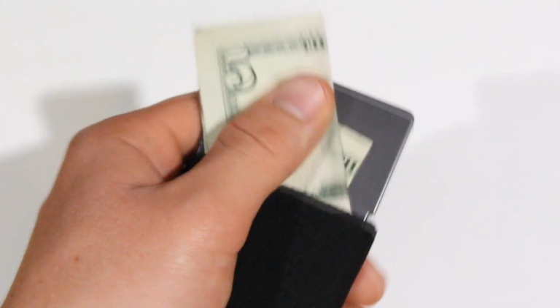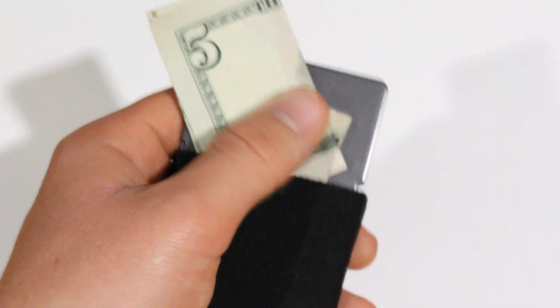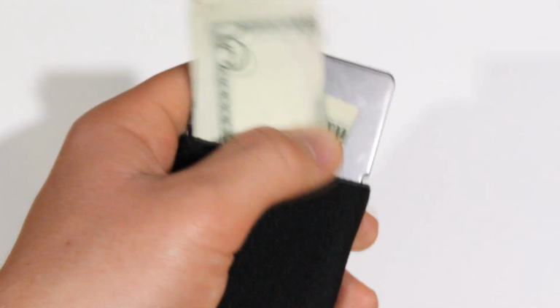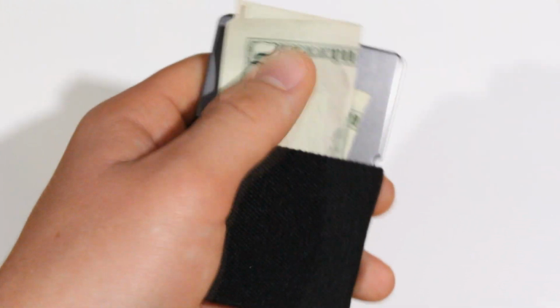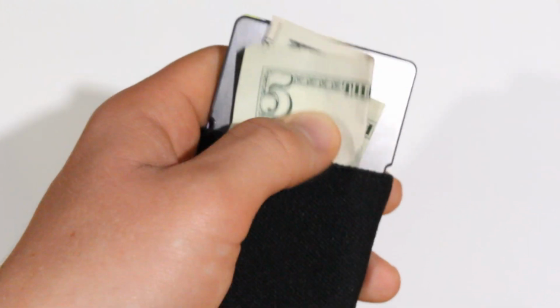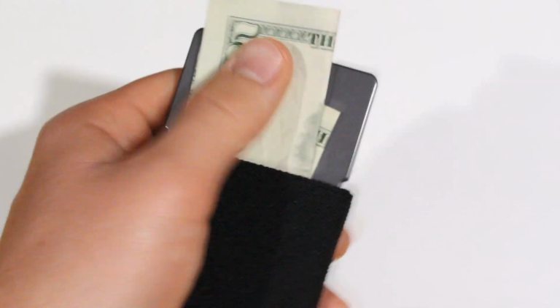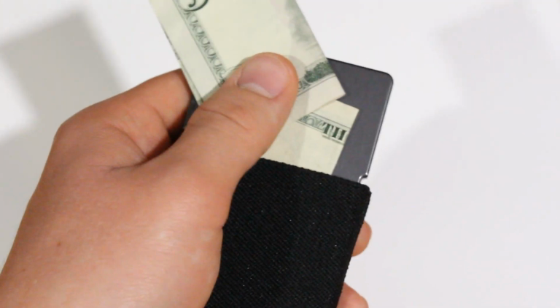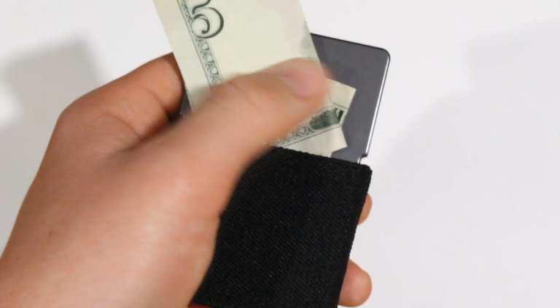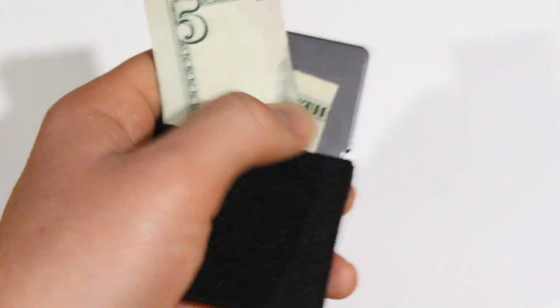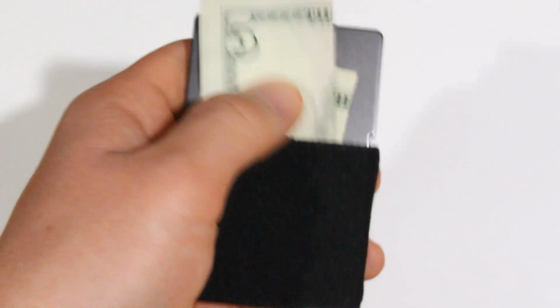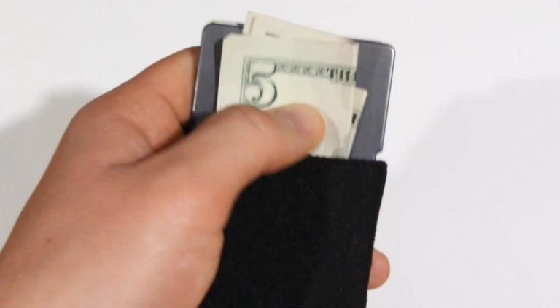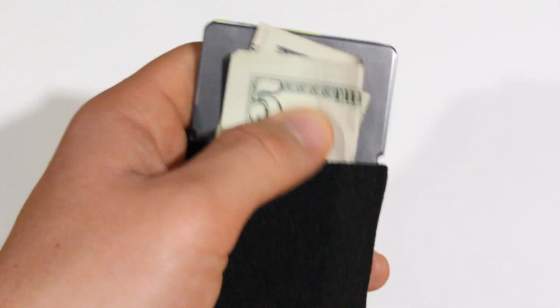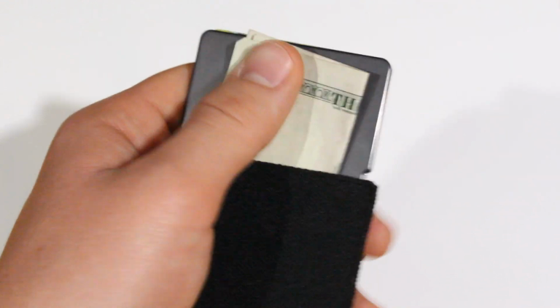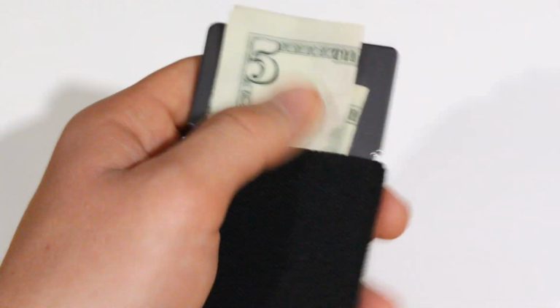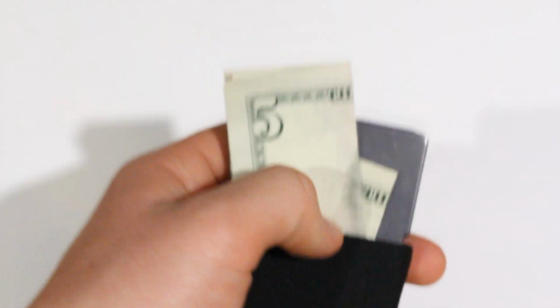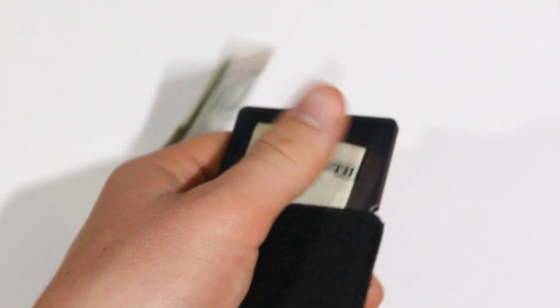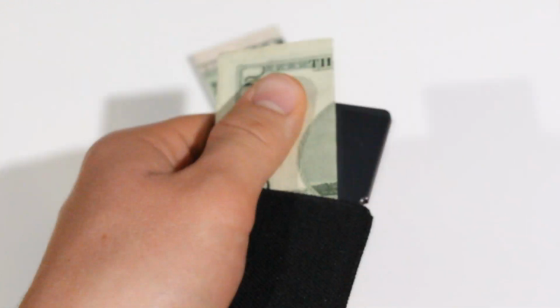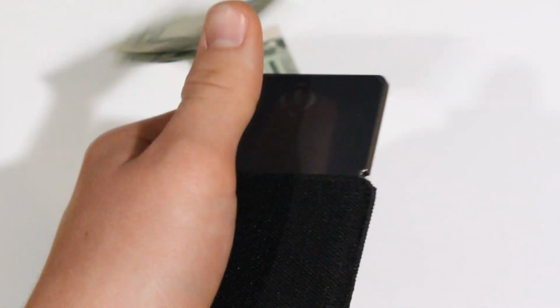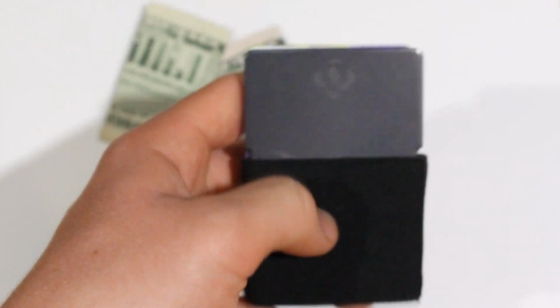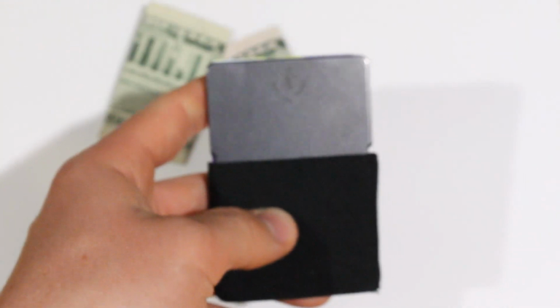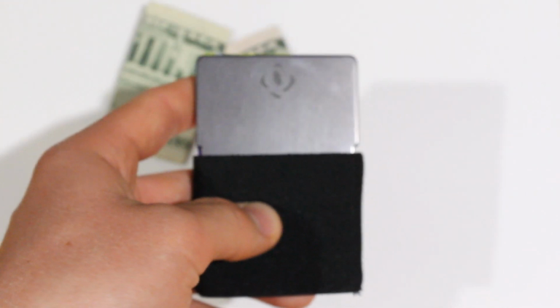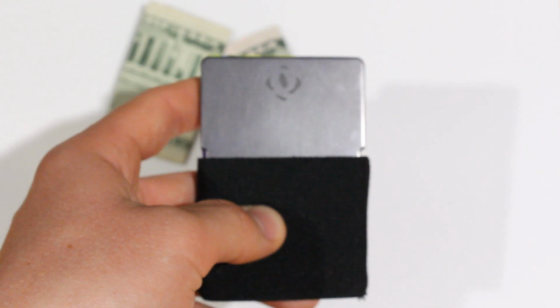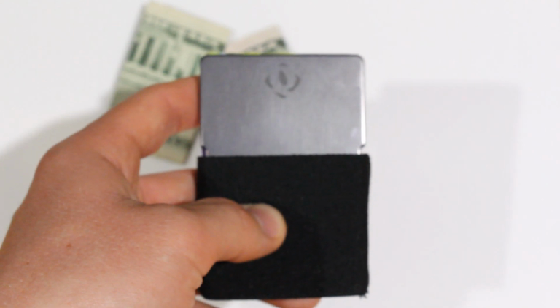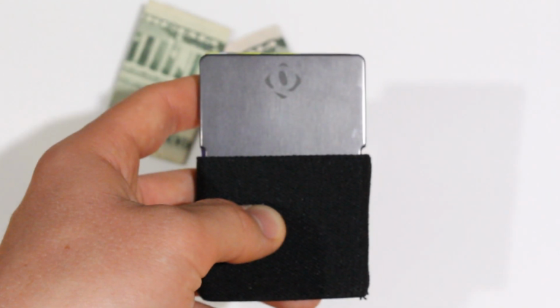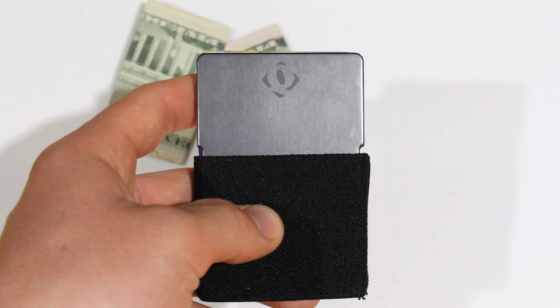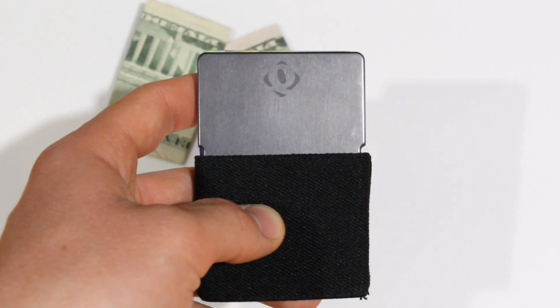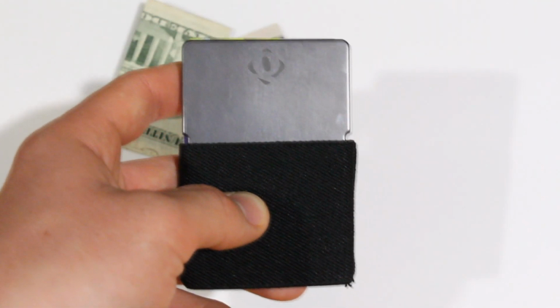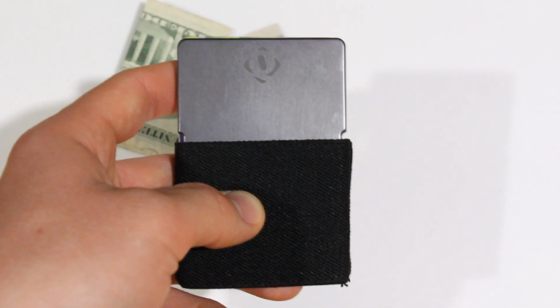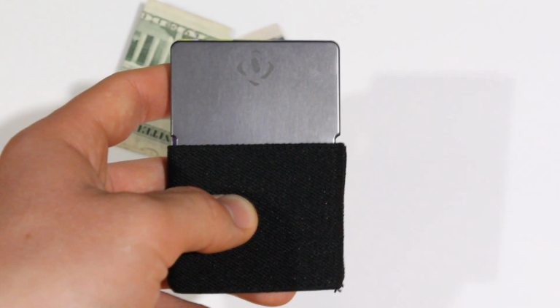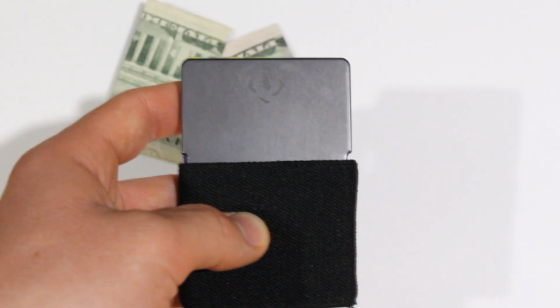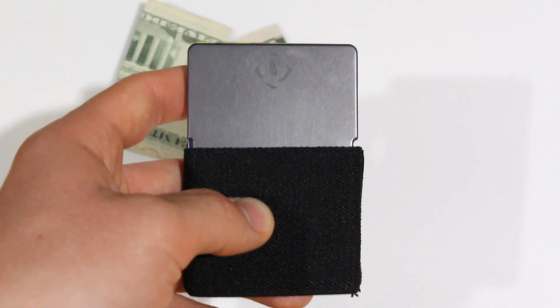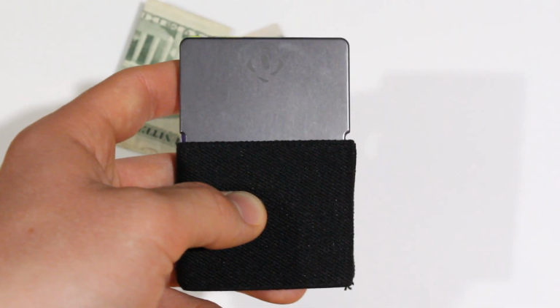Just because this wallet can work with one hand doesn't mean you should always use it that way. If you have the ability to use two hands, please do — you'll just spend more time with one hand. If you really want to use one hand, go ahead, but there's really no point if you don't need to.